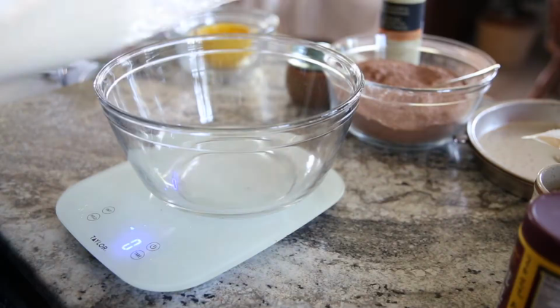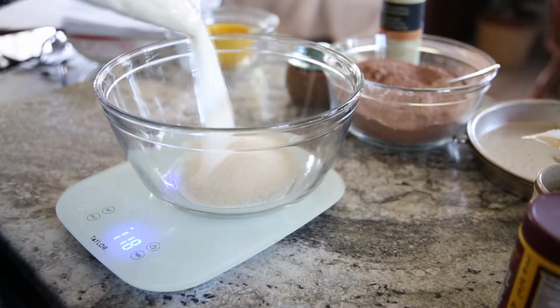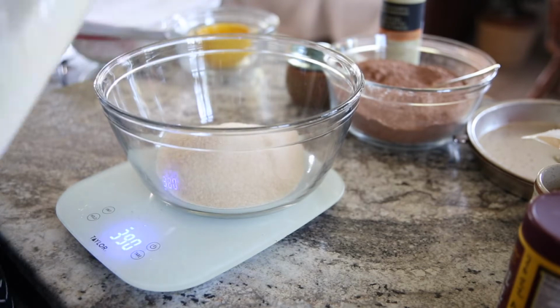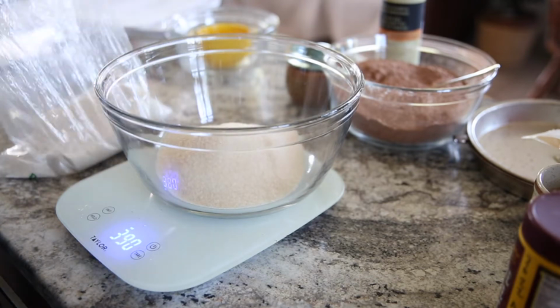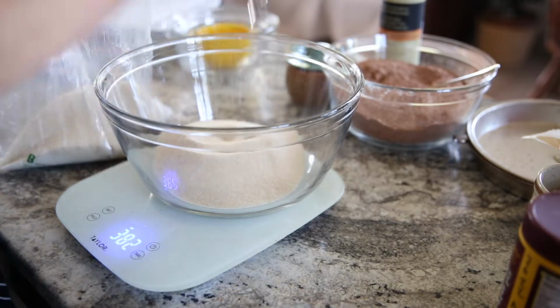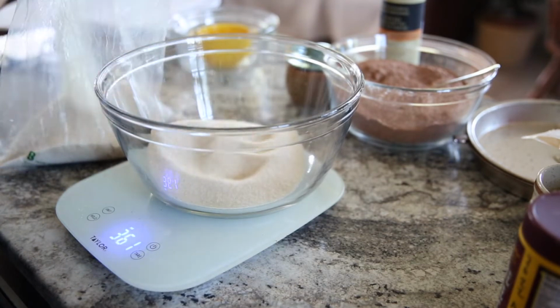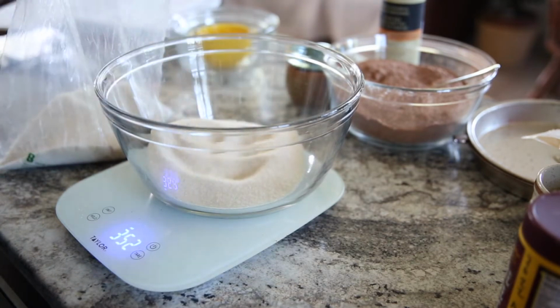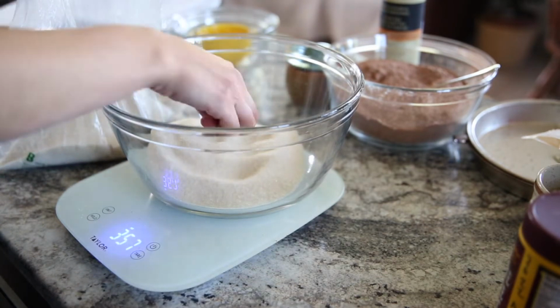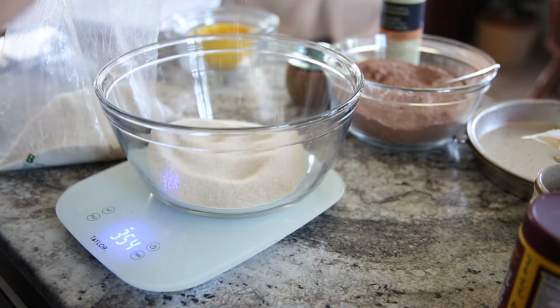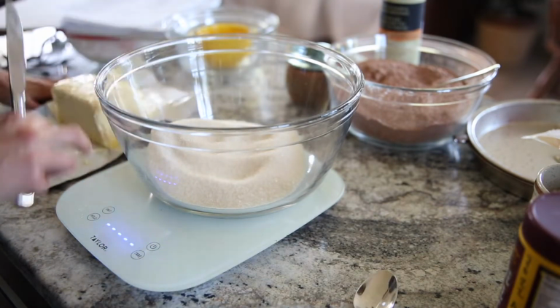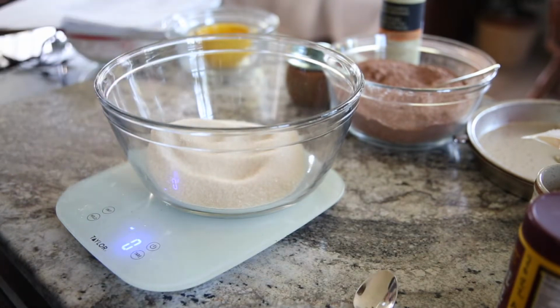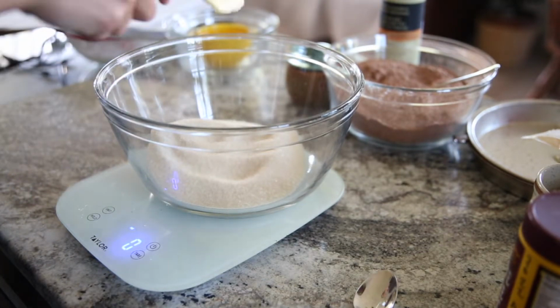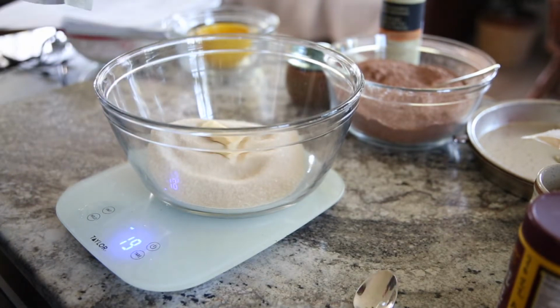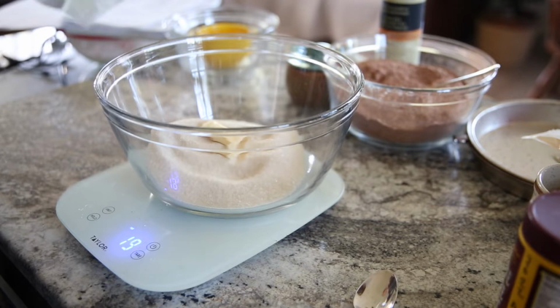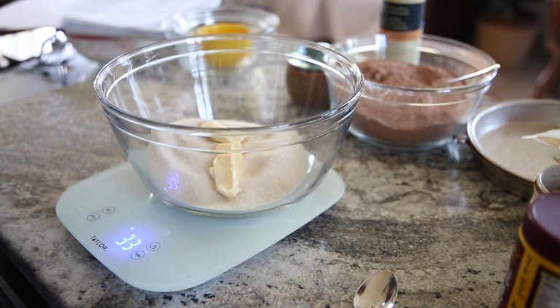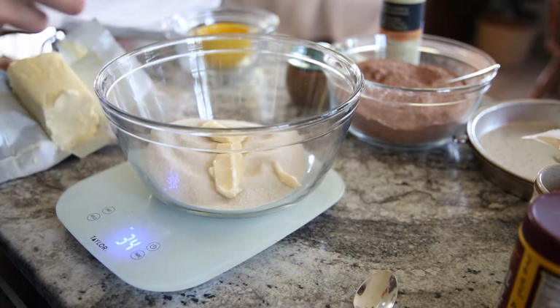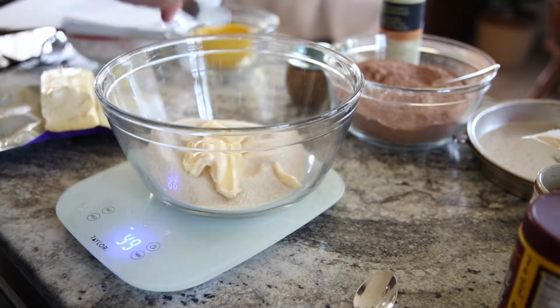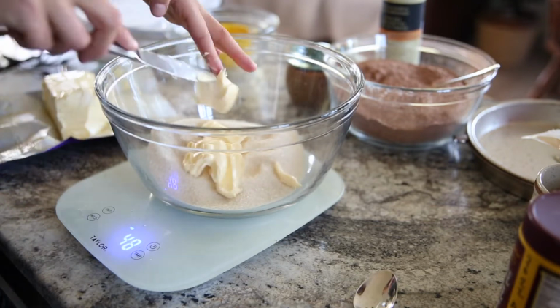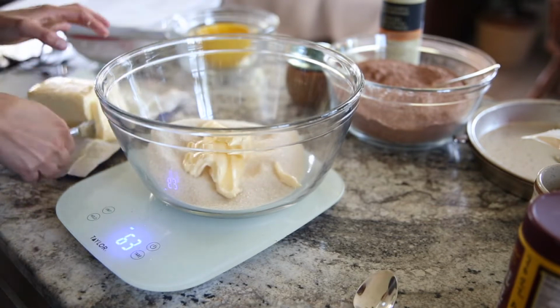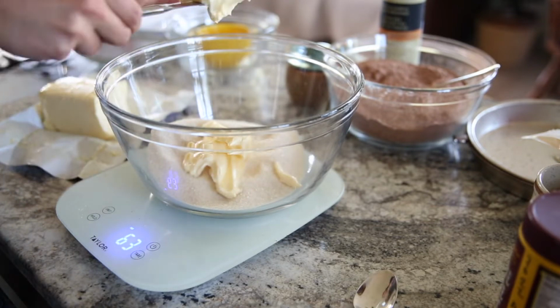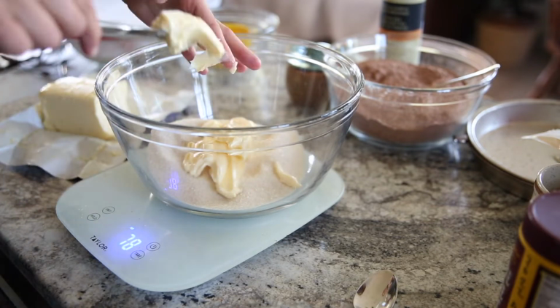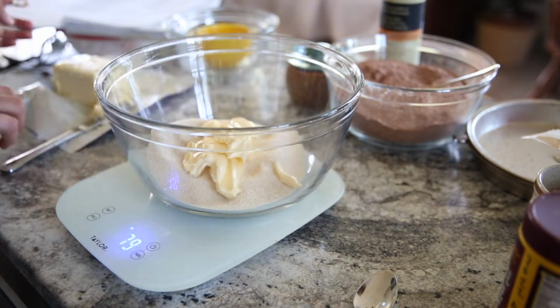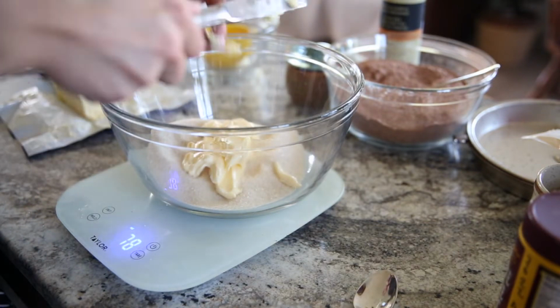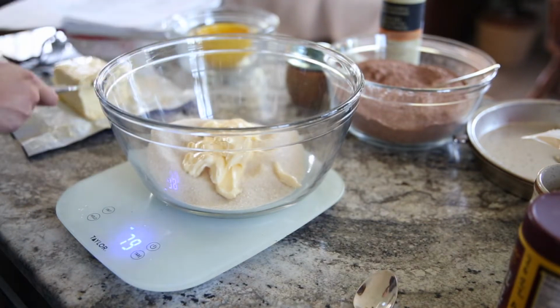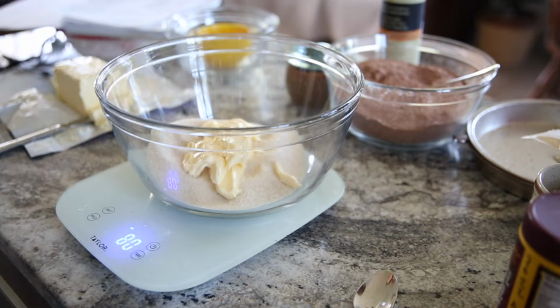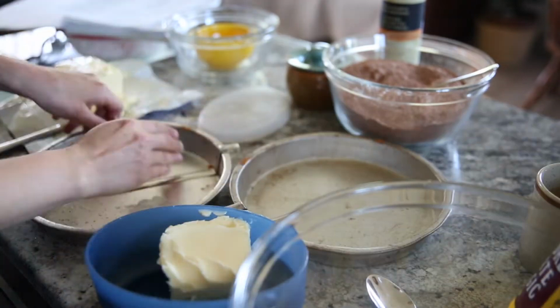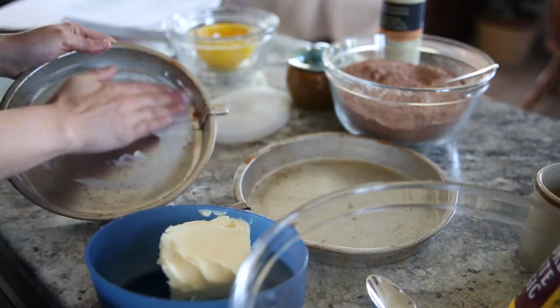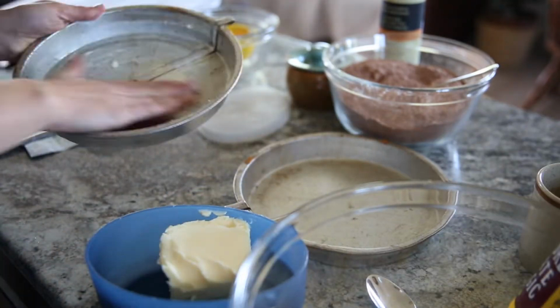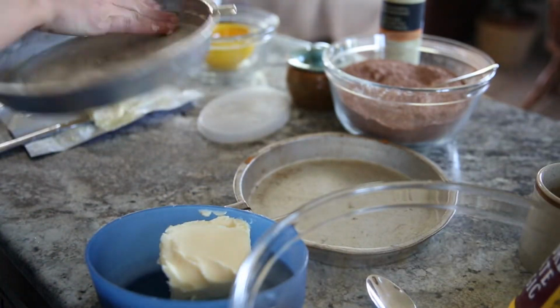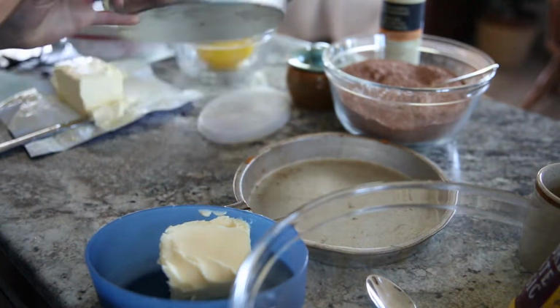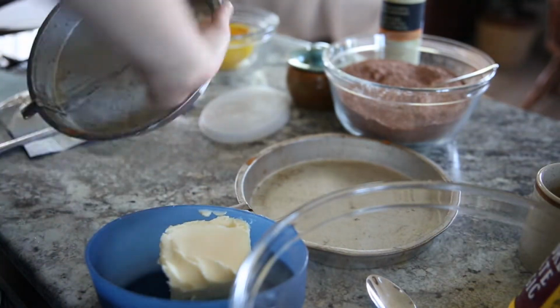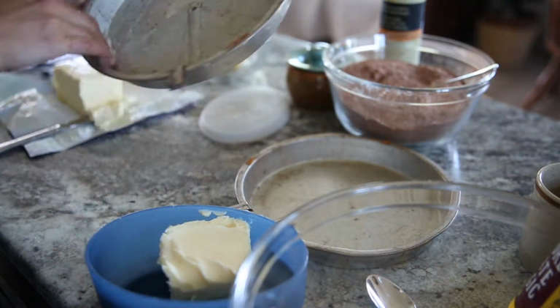Put that aside and cream together your butter and your sugar until it's well combined. Now while my fingers are buttery, I'm going to butter my cake pans.